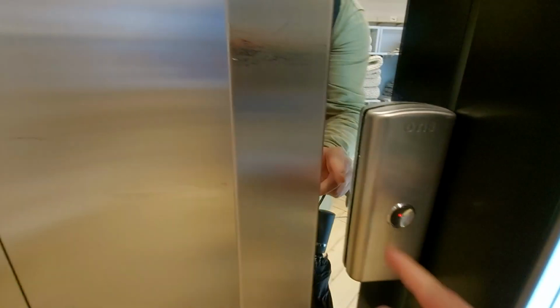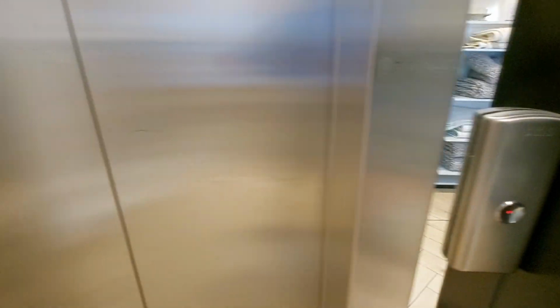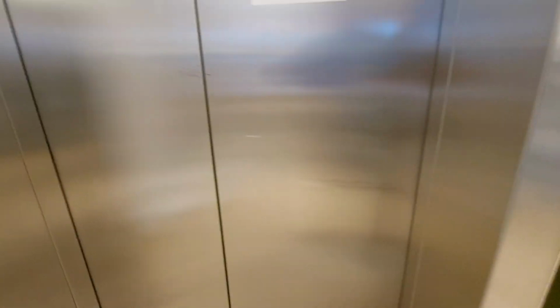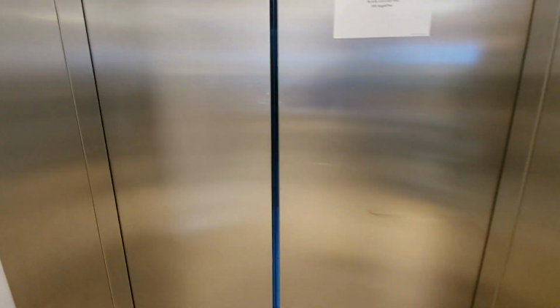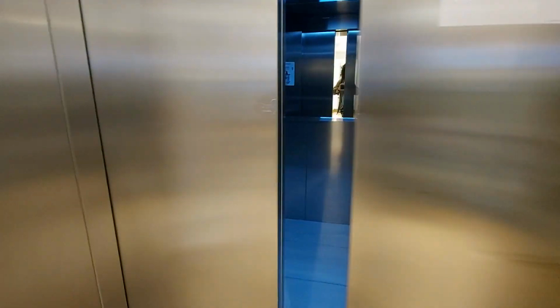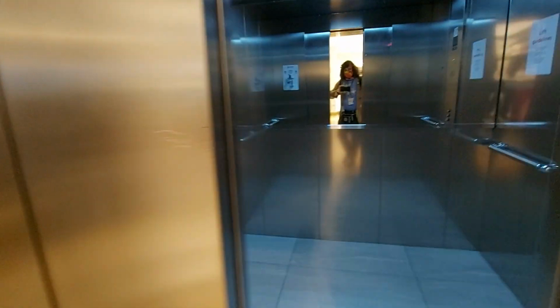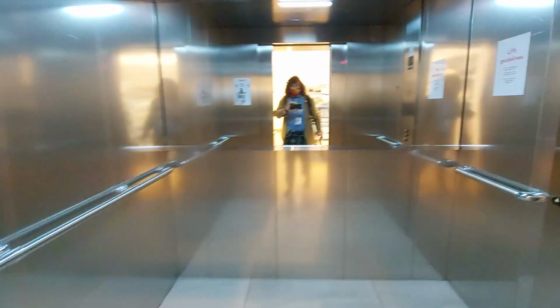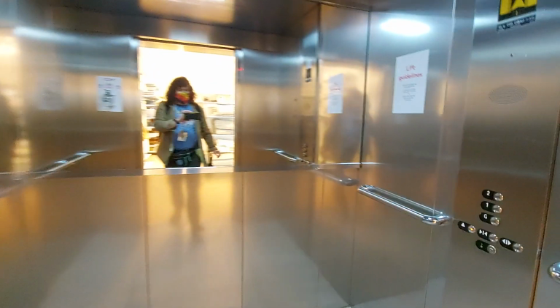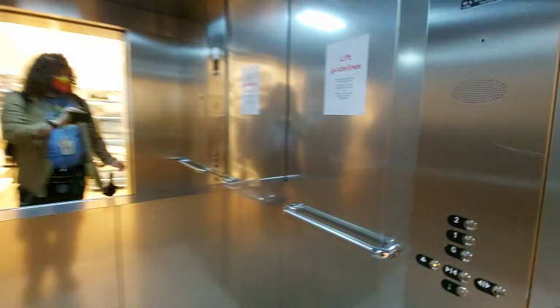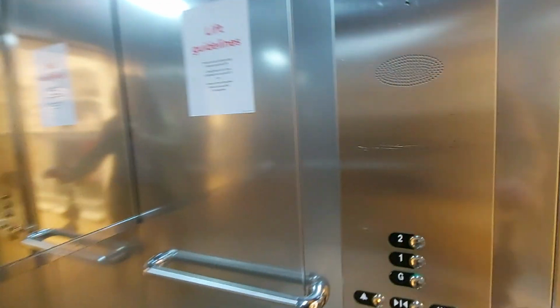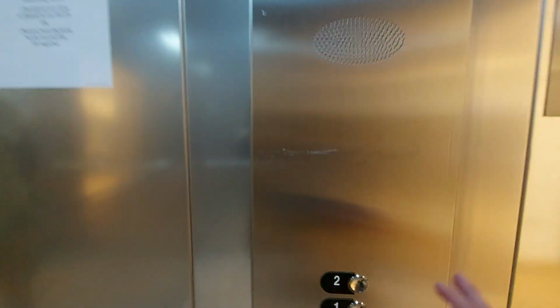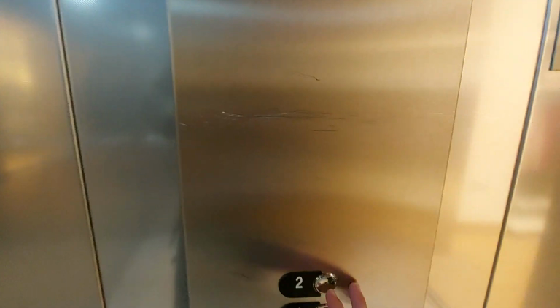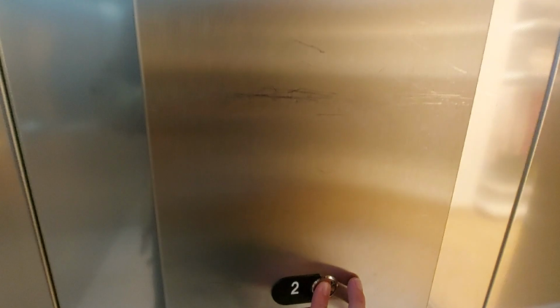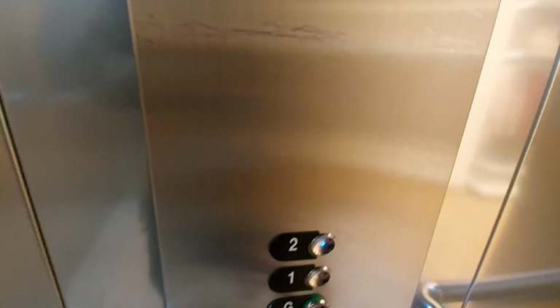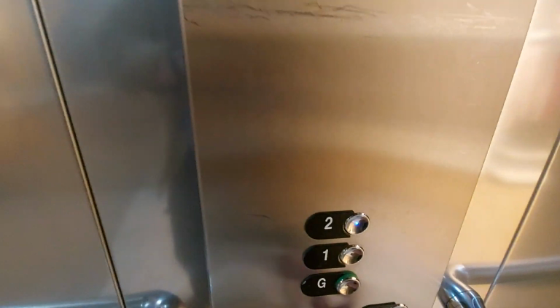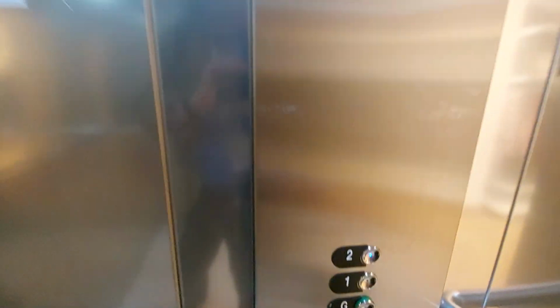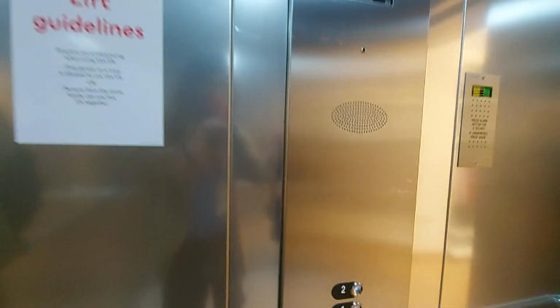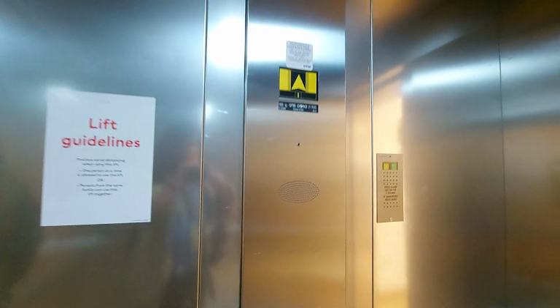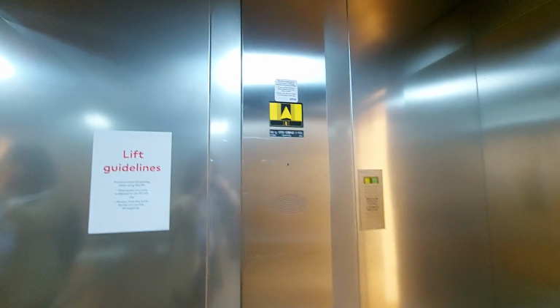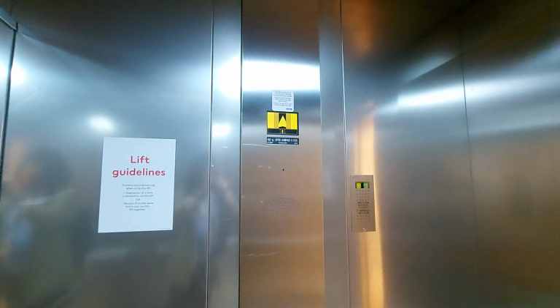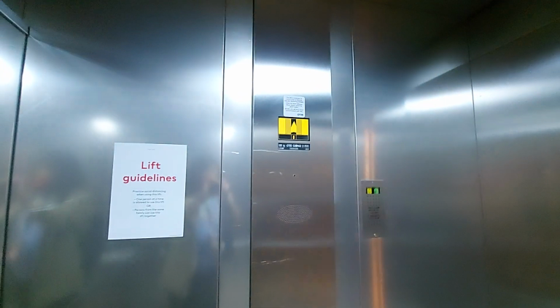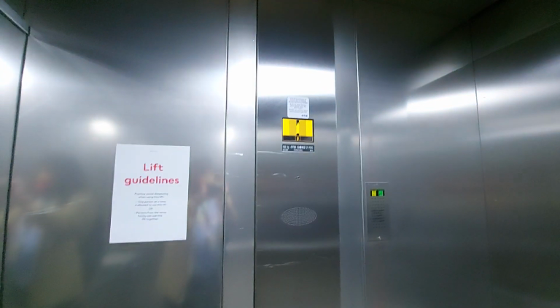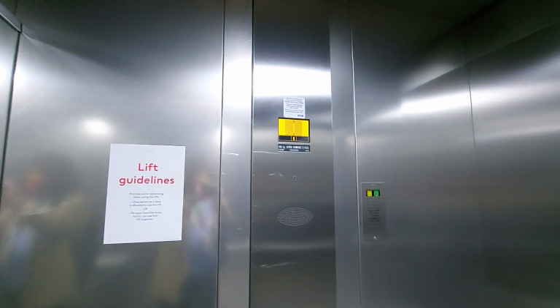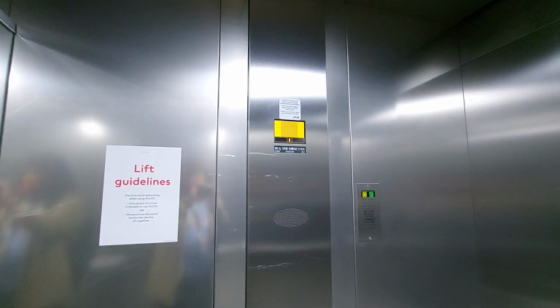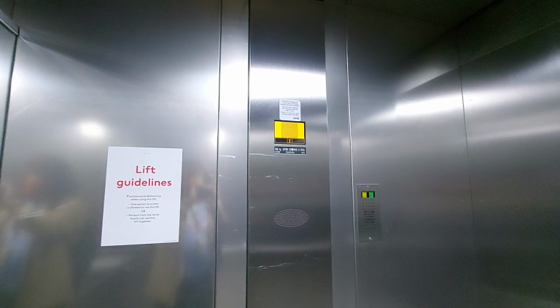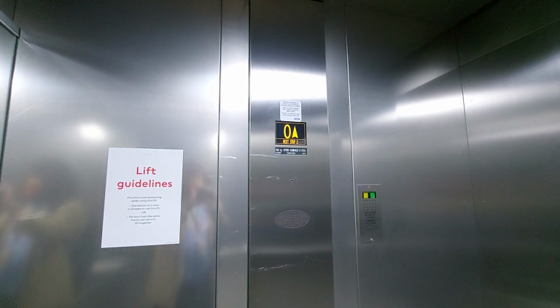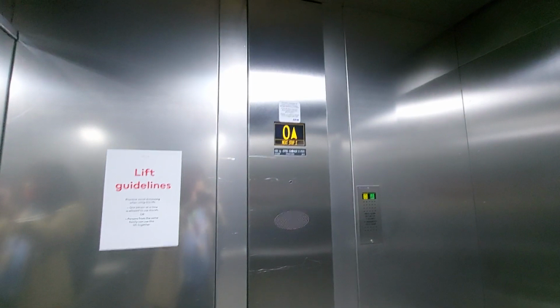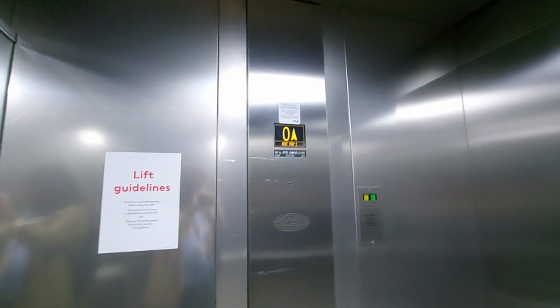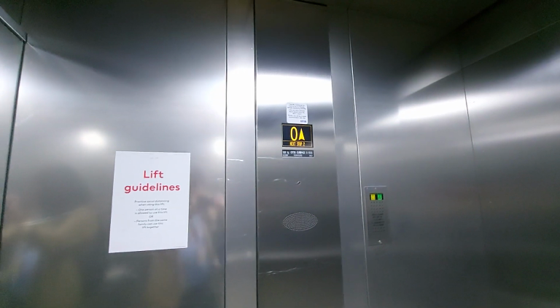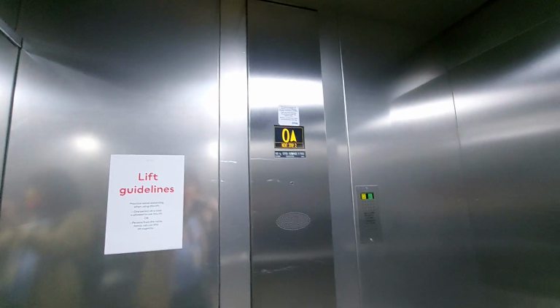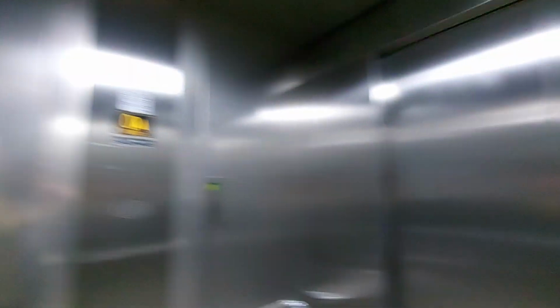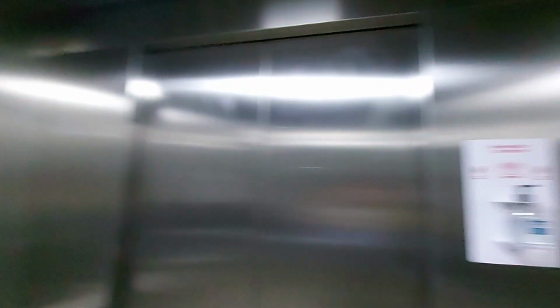This is the lift at H&M in Glasgow, Buchanan Street. We're going to go up to two. It's an 80s Gen 2 lift, capacity 1600 kilos, 21 persons, built in 2012.